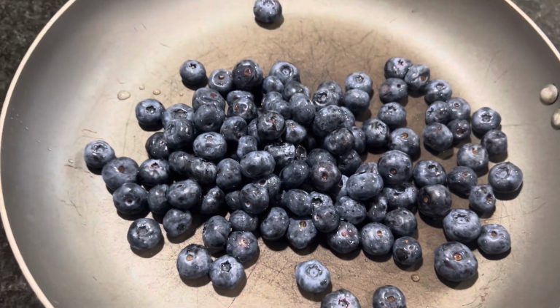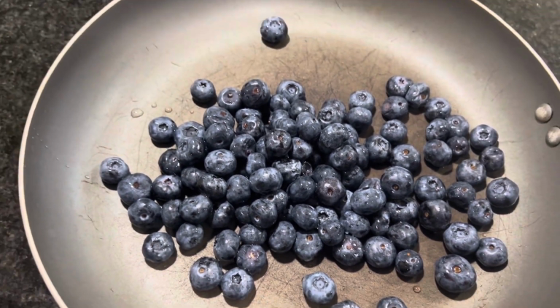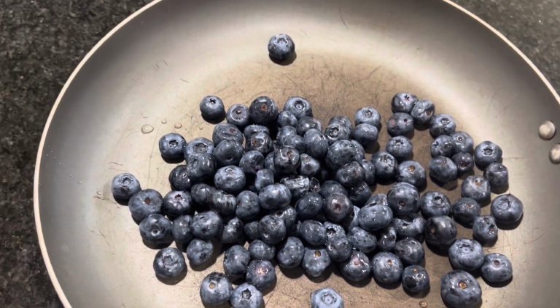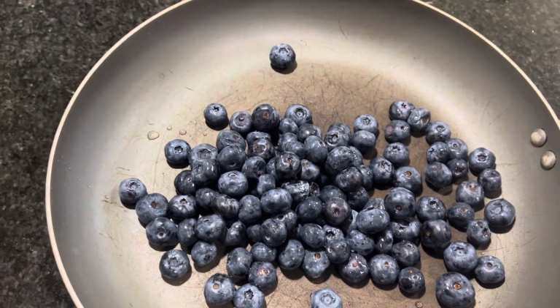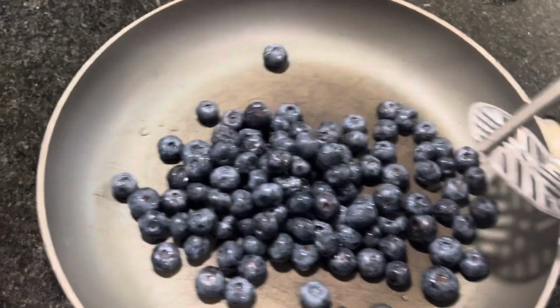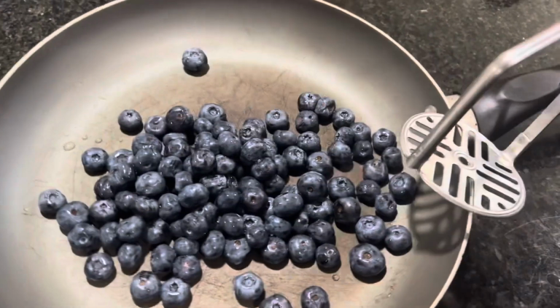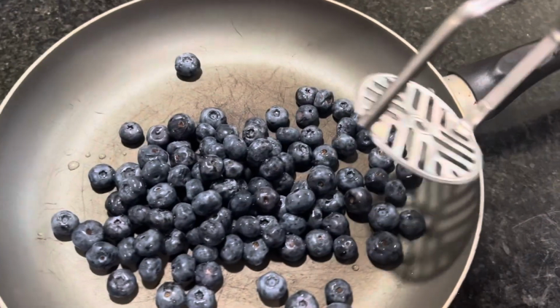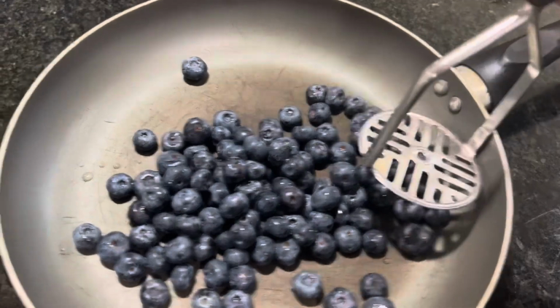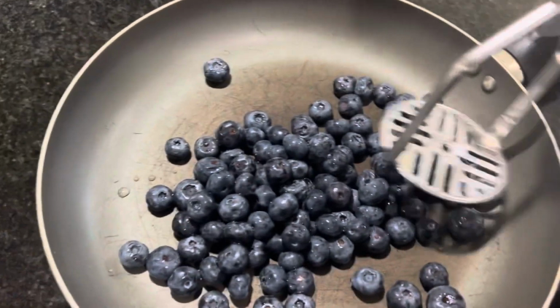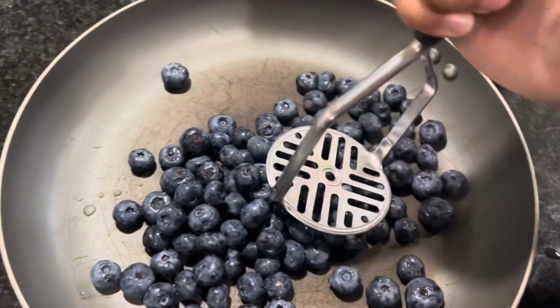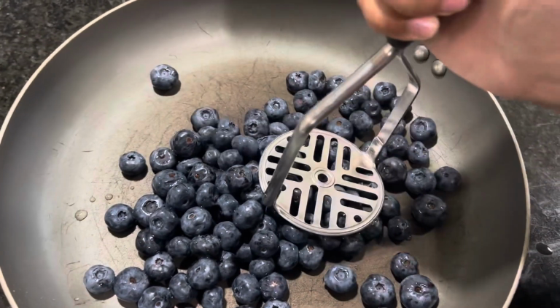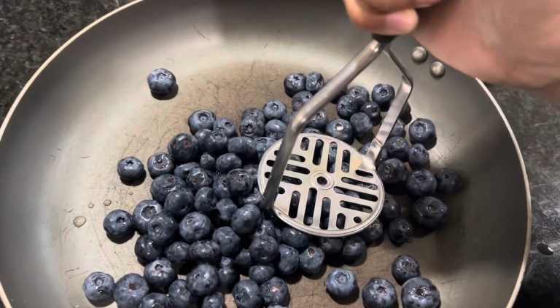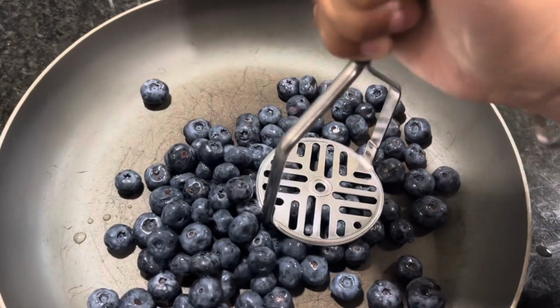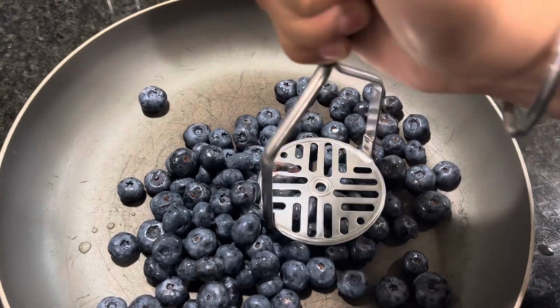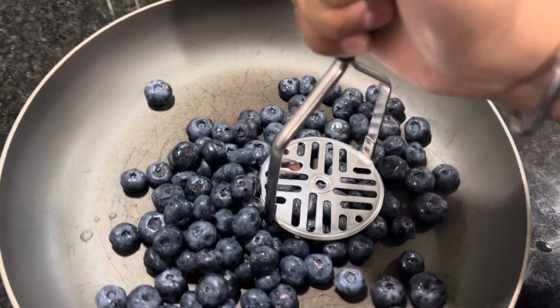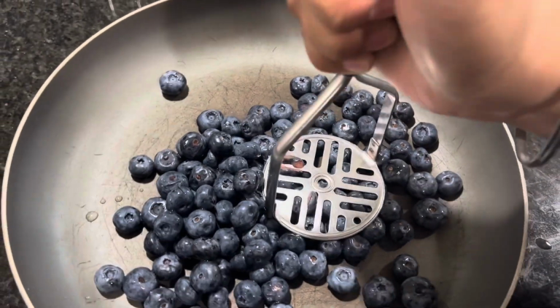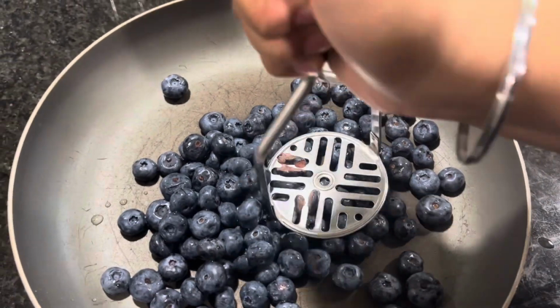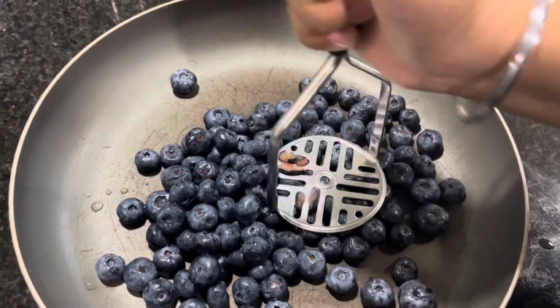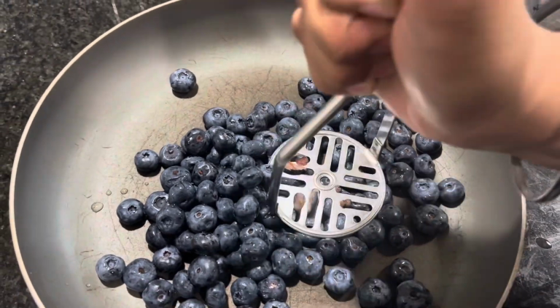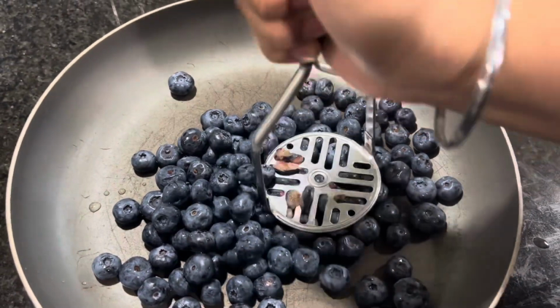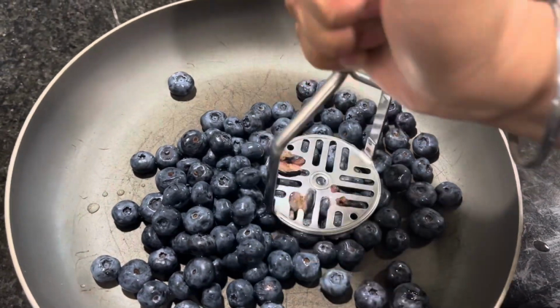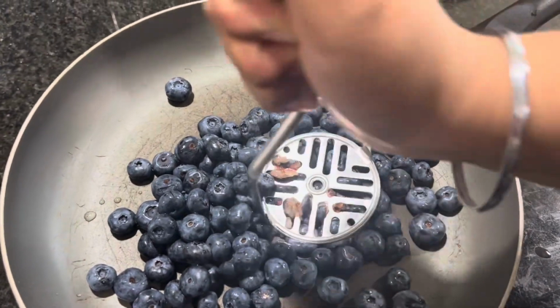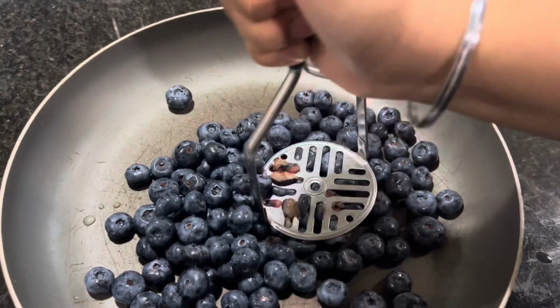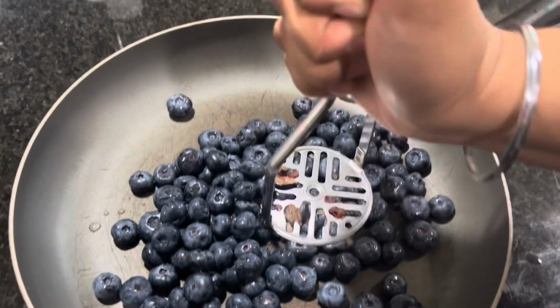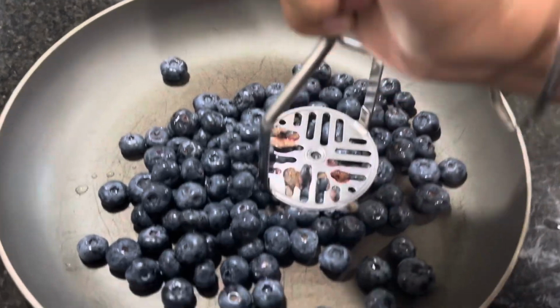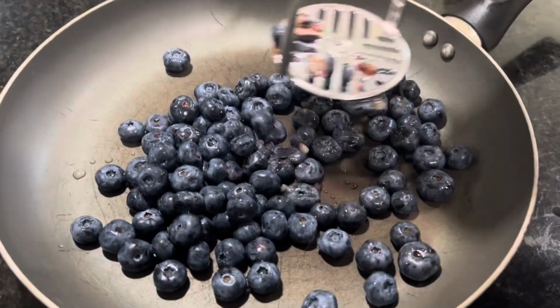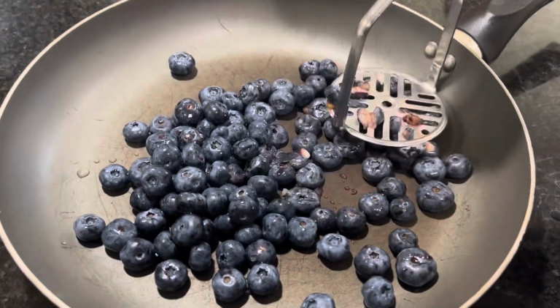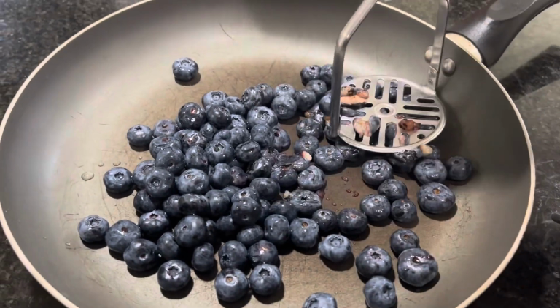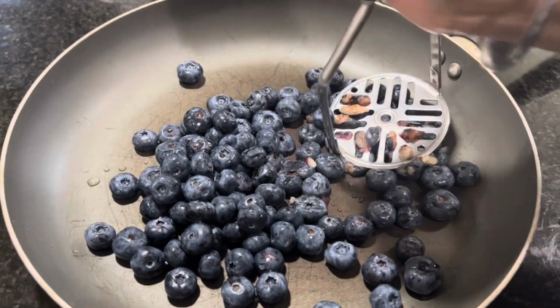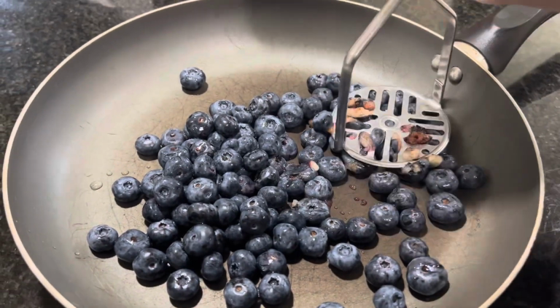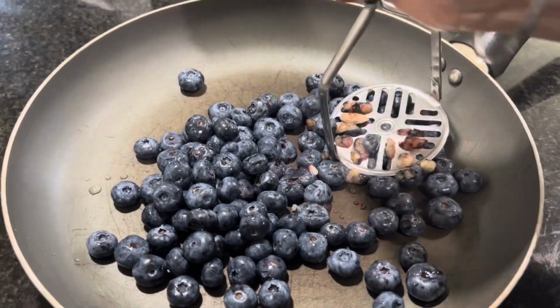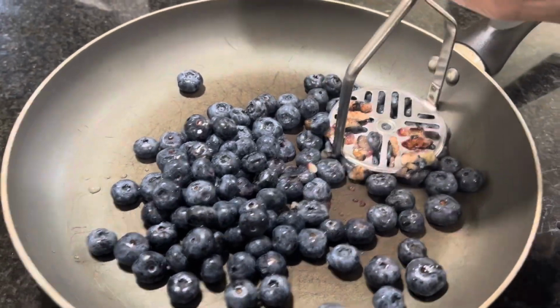Now you're going to put it inside a pan and mash up the blueberries. I liked my blueberries to be a bit chunky so I didn't mash it up, but you can also use a blender if you want it to be really fine.